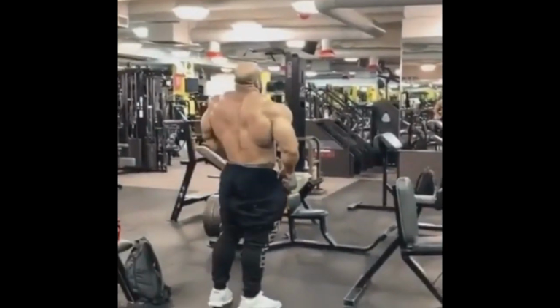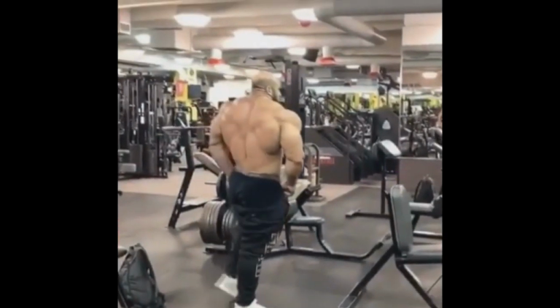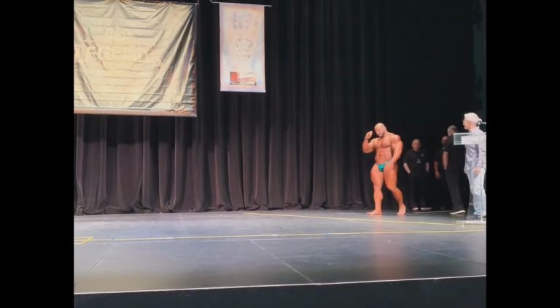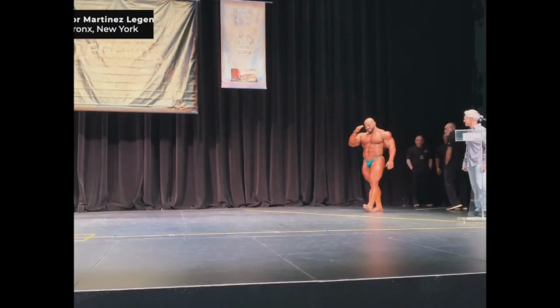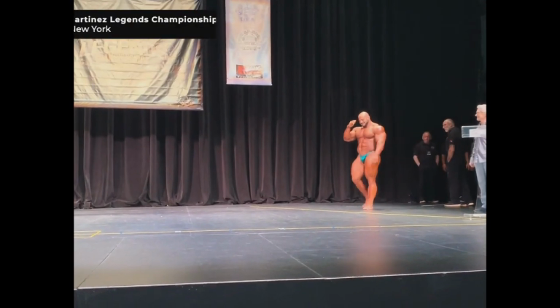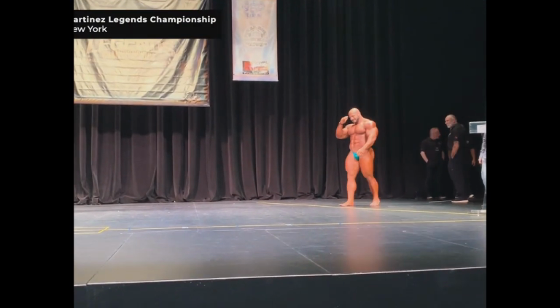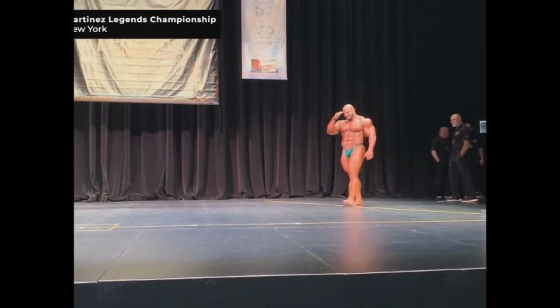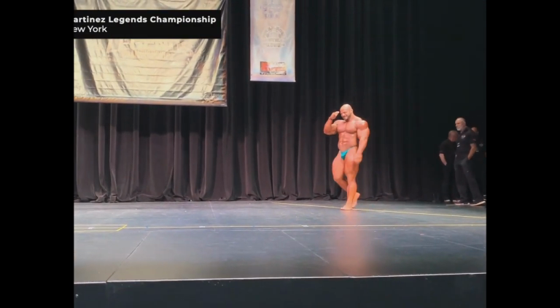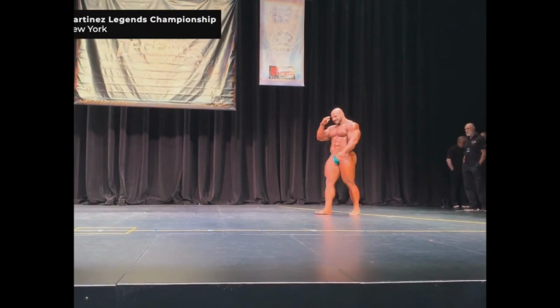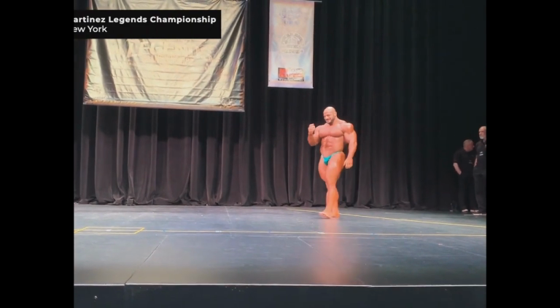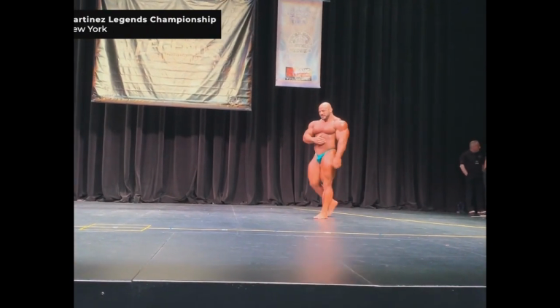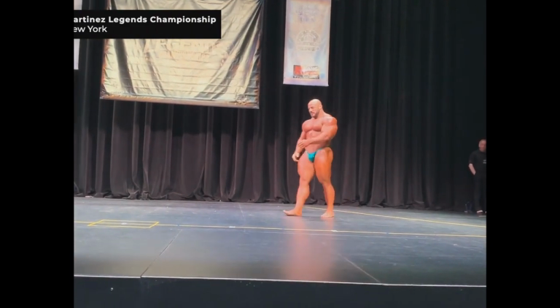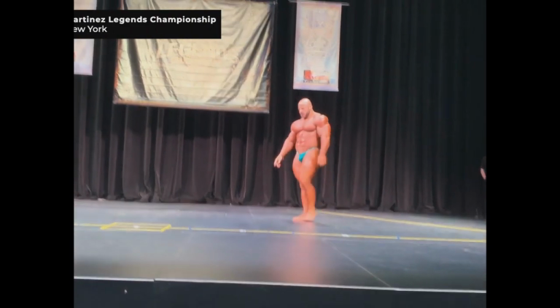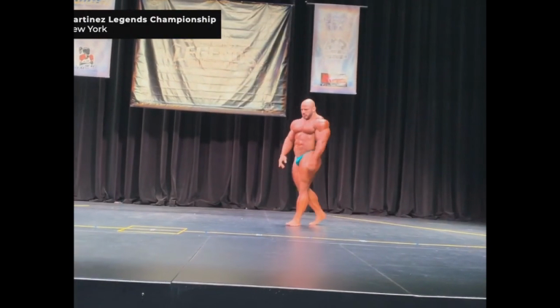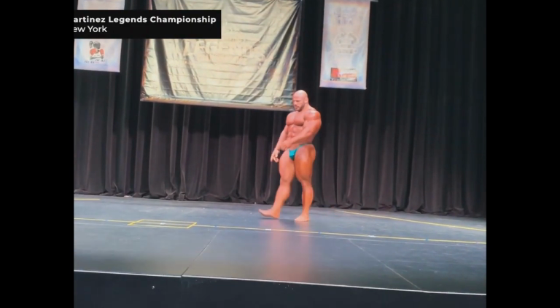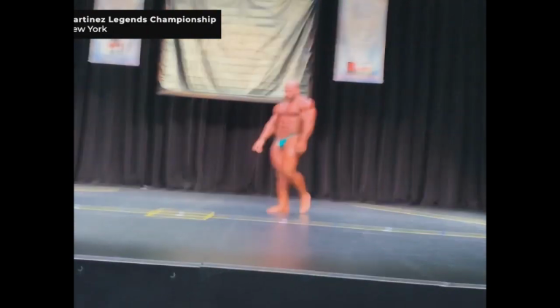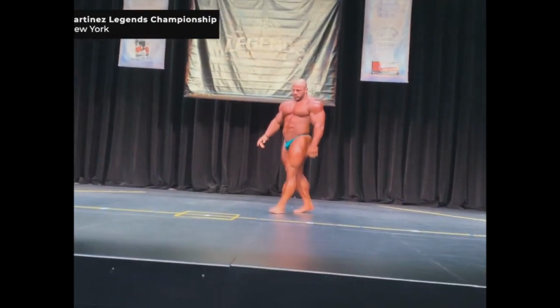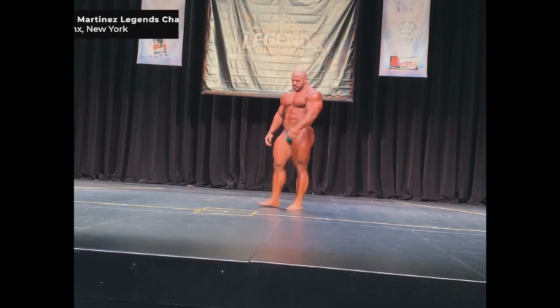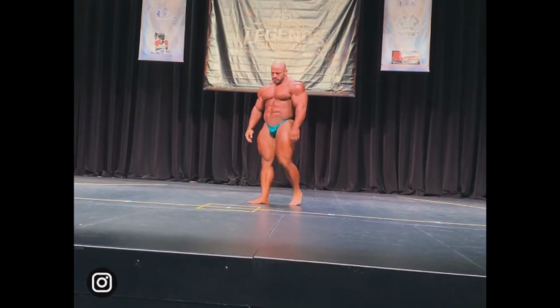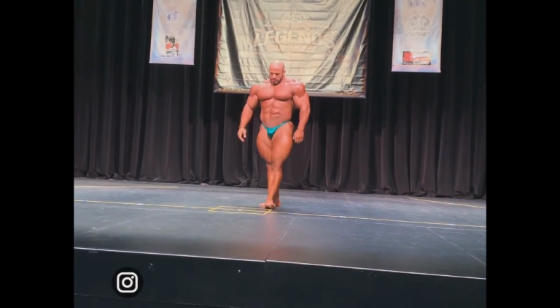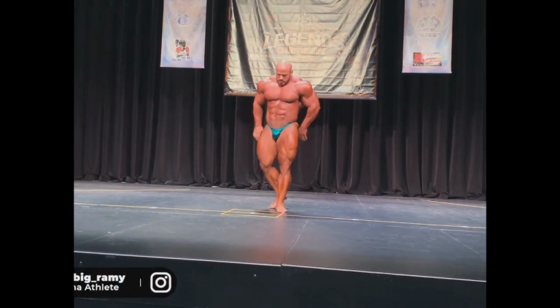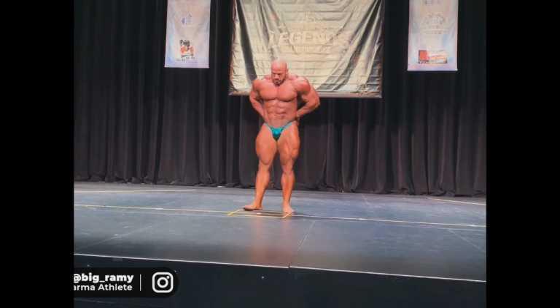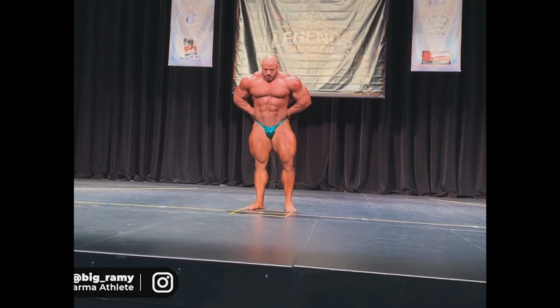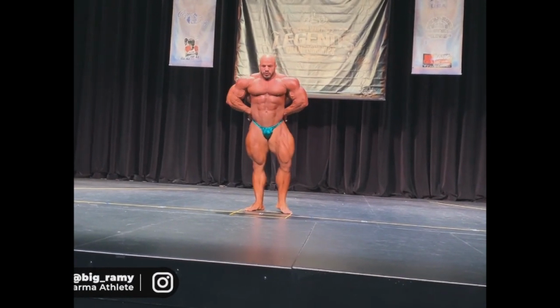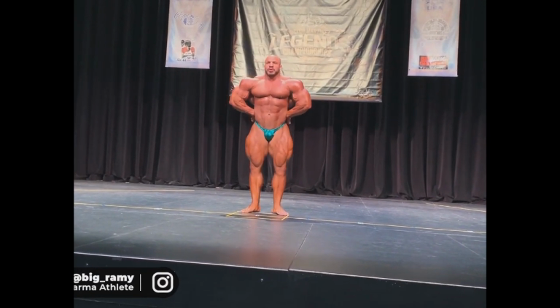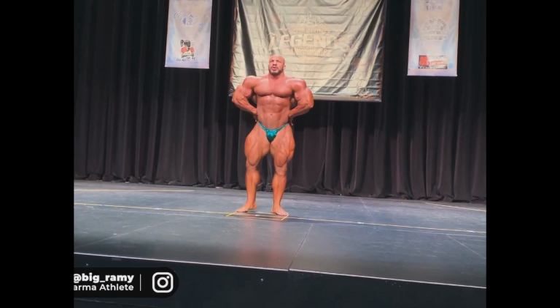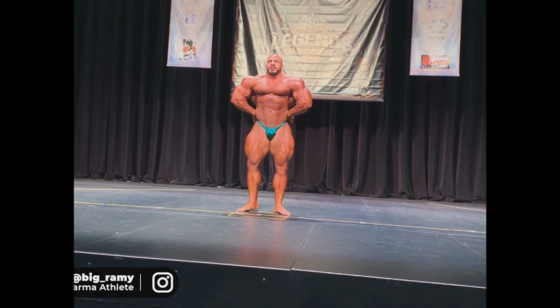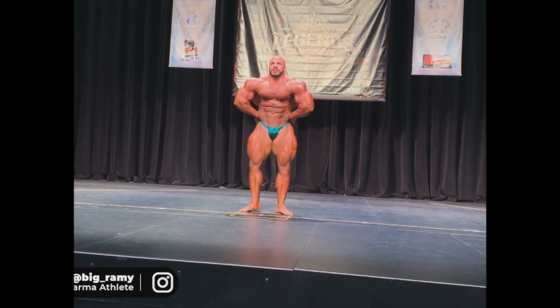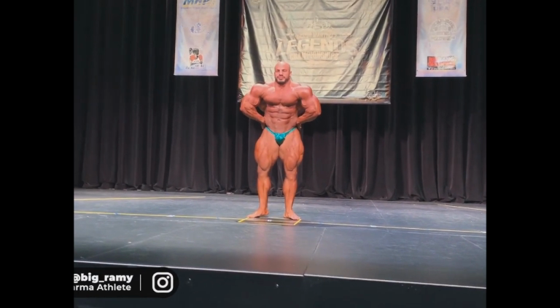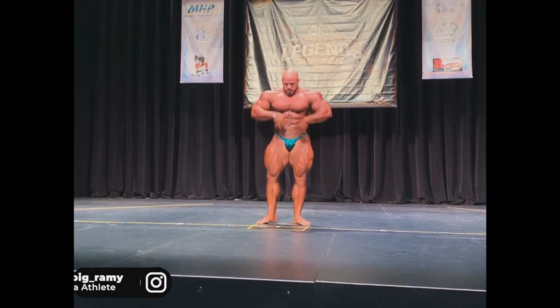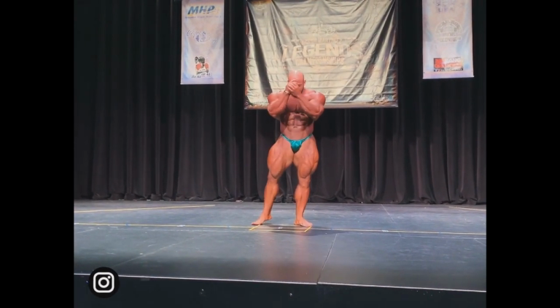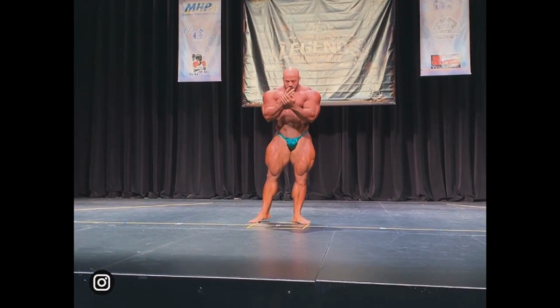Being only three weeks out, we saw him right here at the Victor Martinez Legends Championship in New York. And for three weeks out, he looks good — he looks like he's getting ready for the Mr. Olympia.